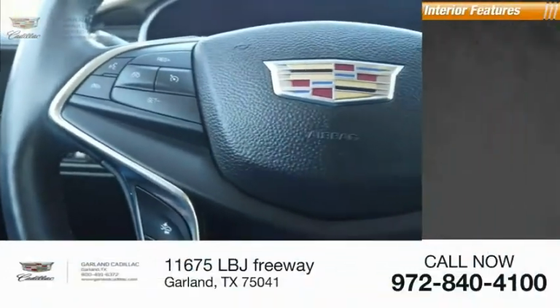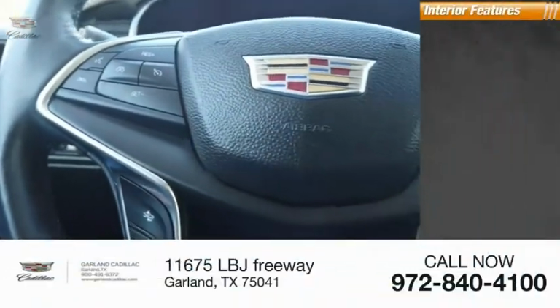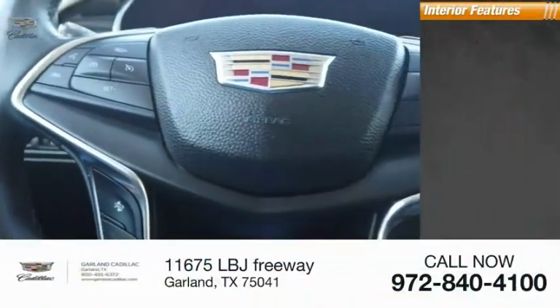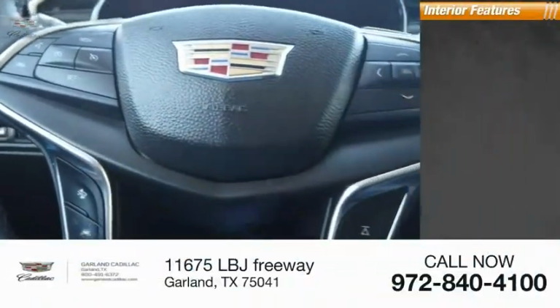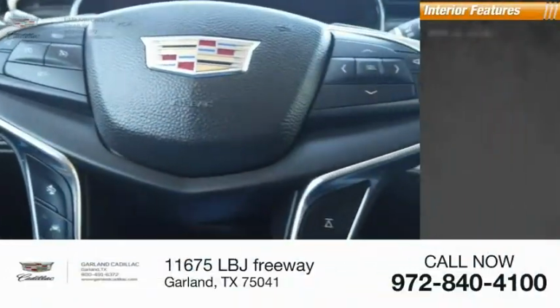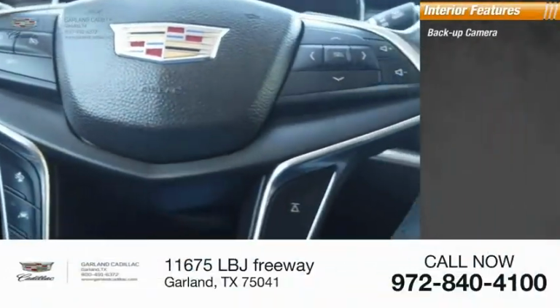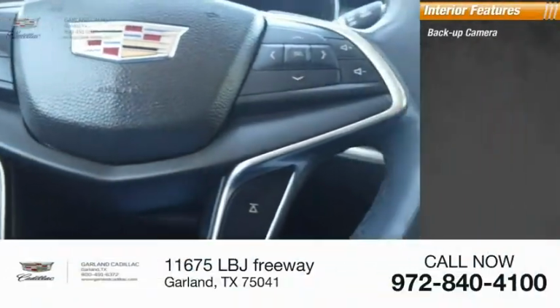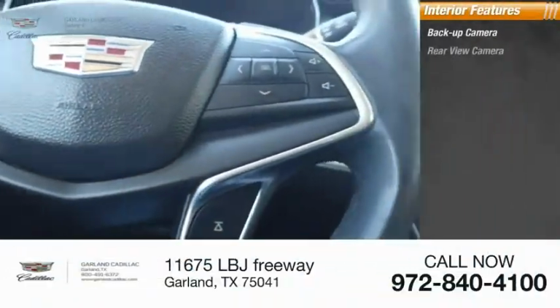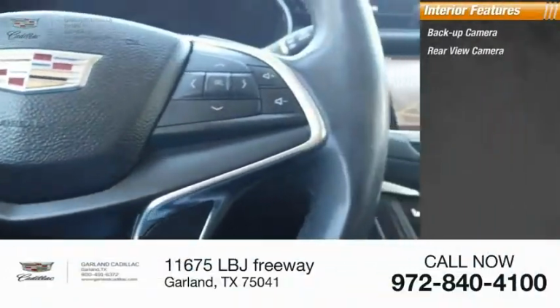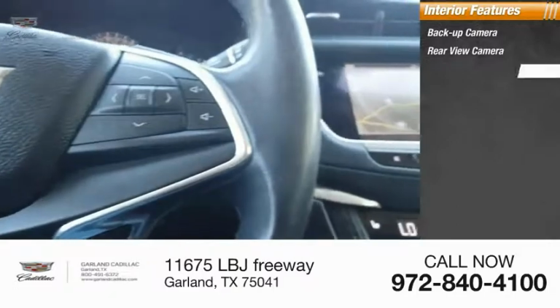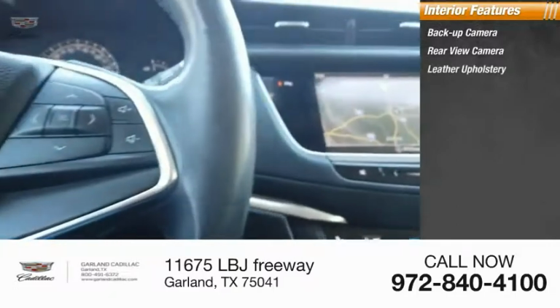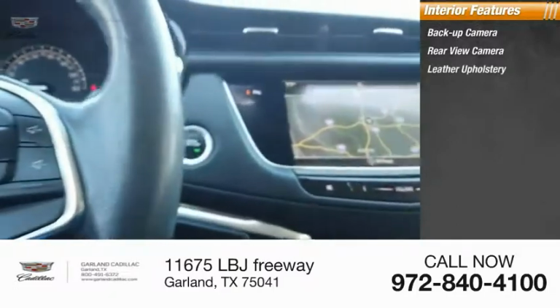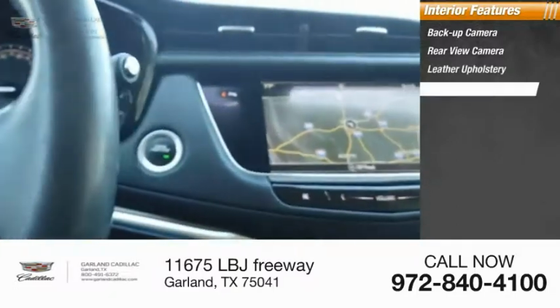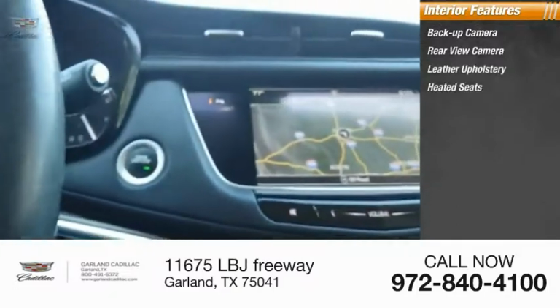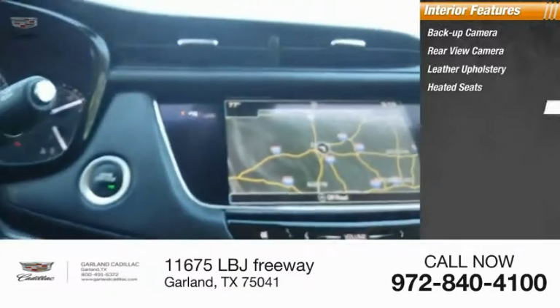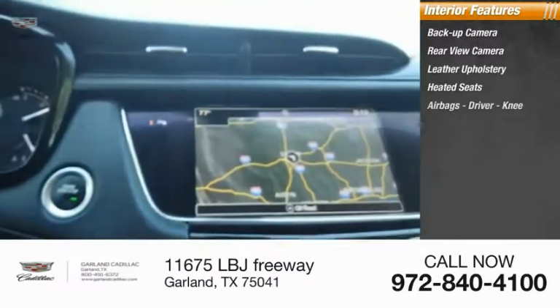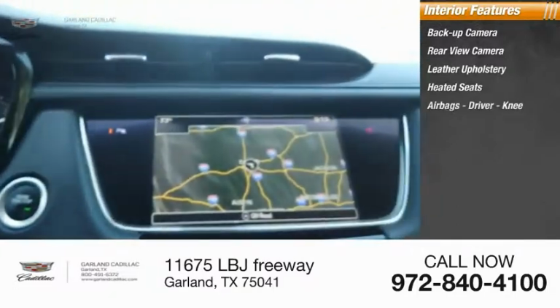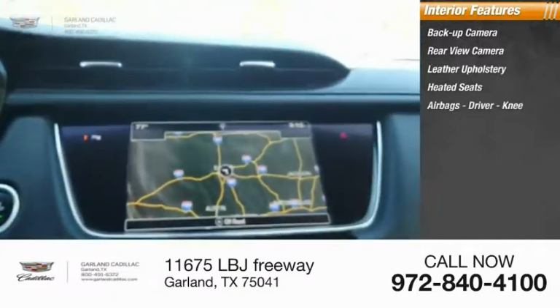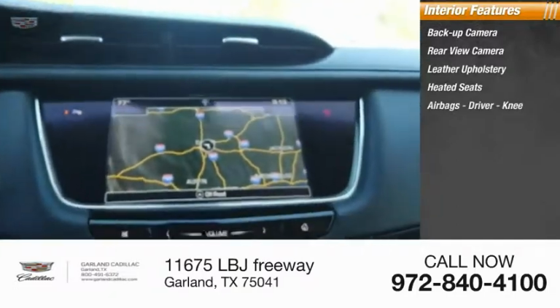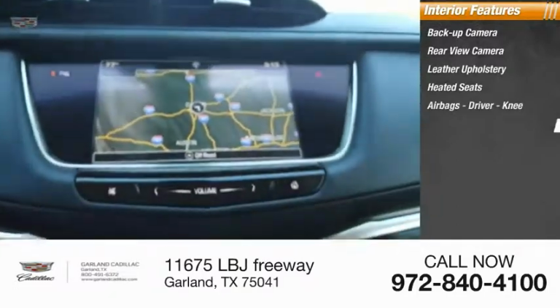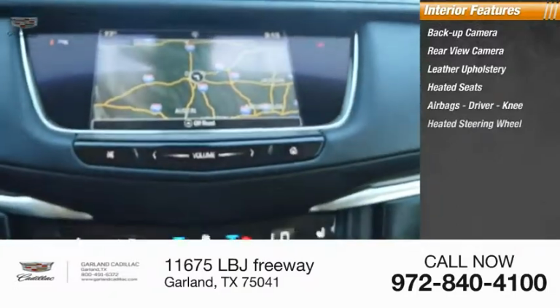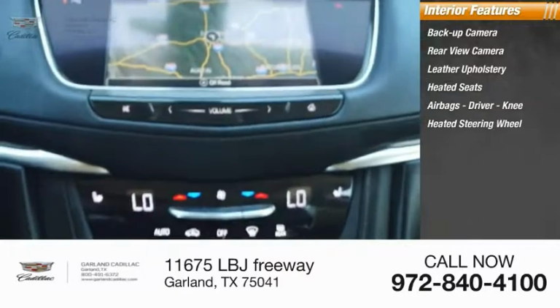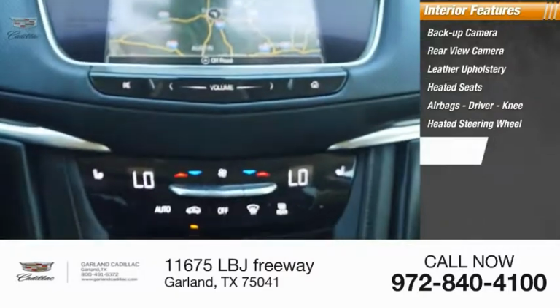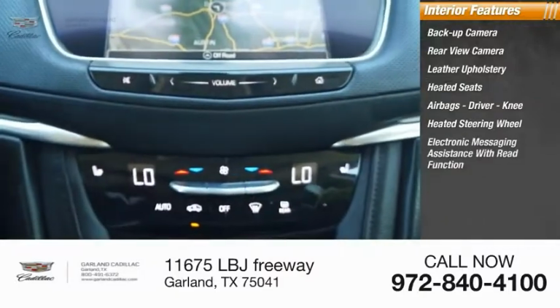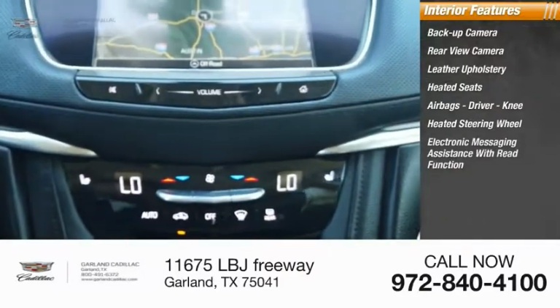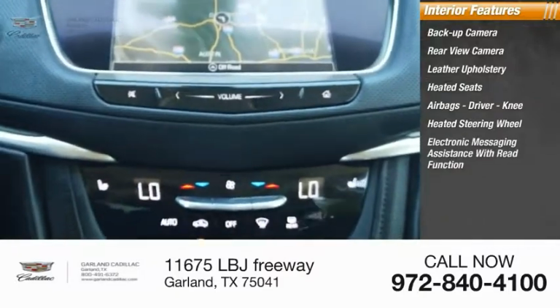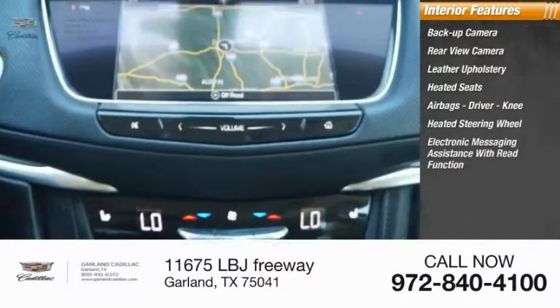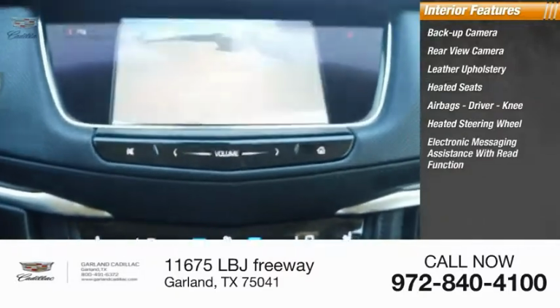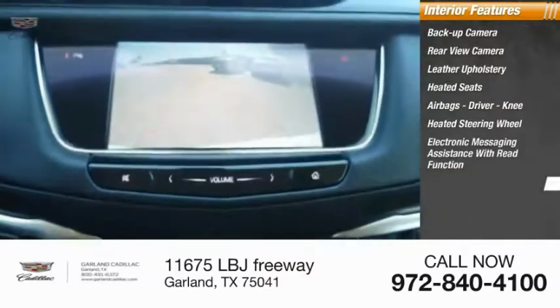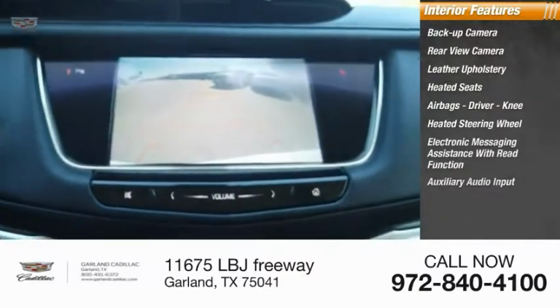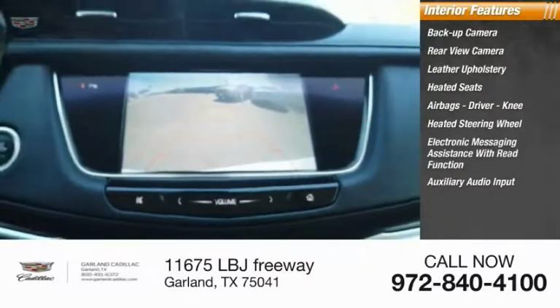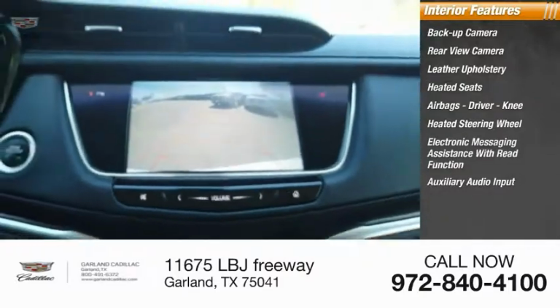Inside you'll find a backup camera, leather upholstery, heated seats, airbags, driver and knee airbags, heated steering wheel, electronic messaging assistance with read function, and auxiliary audio input.